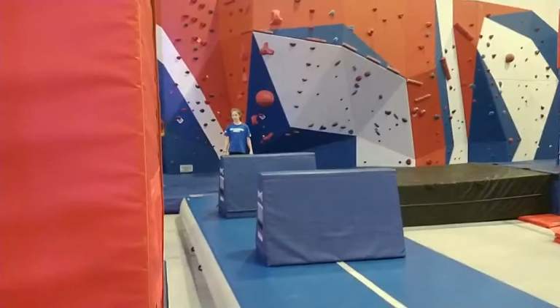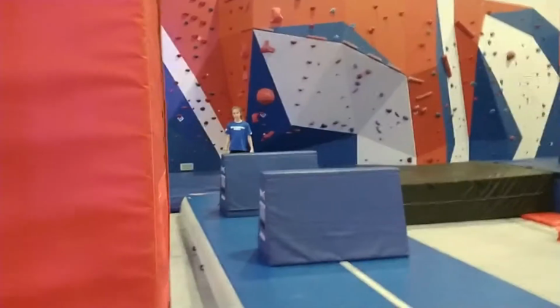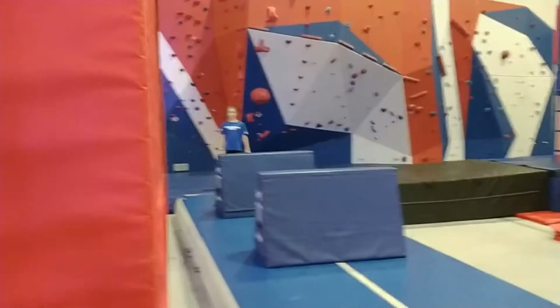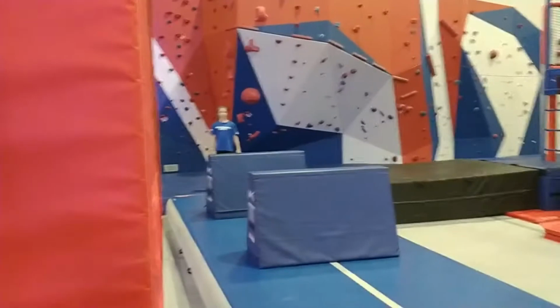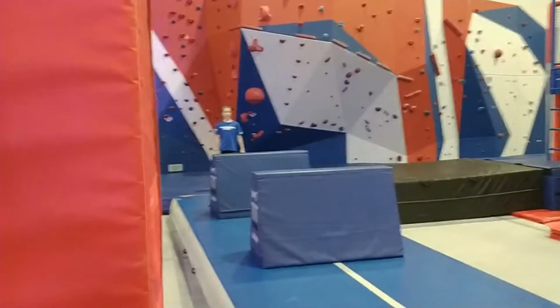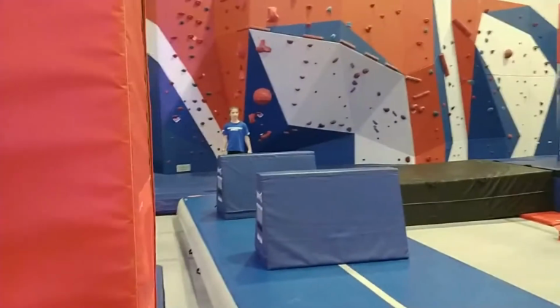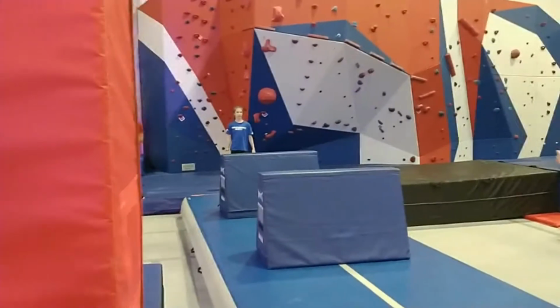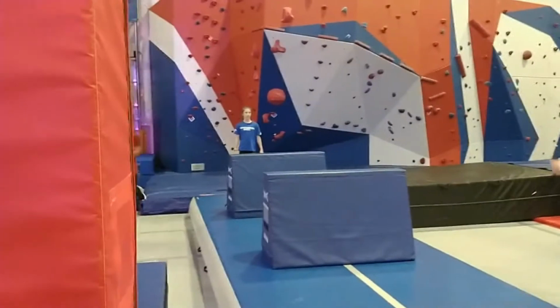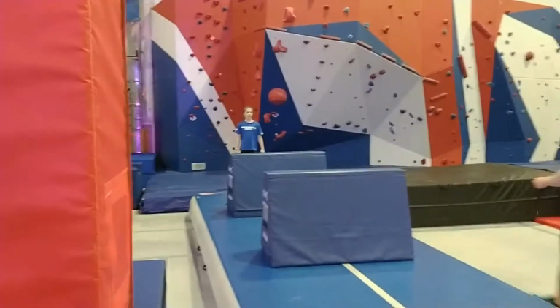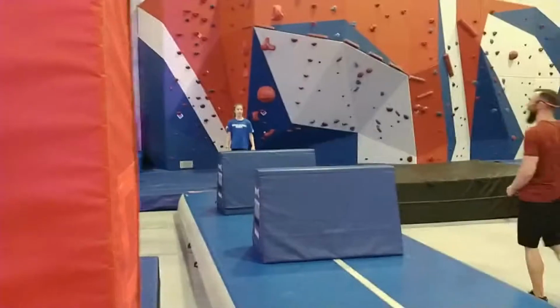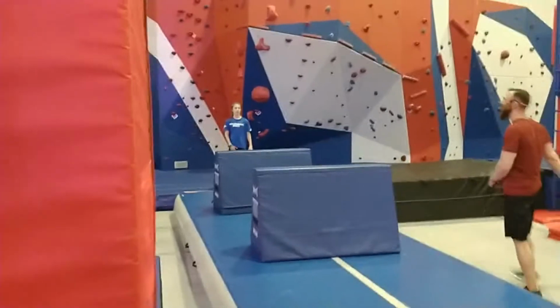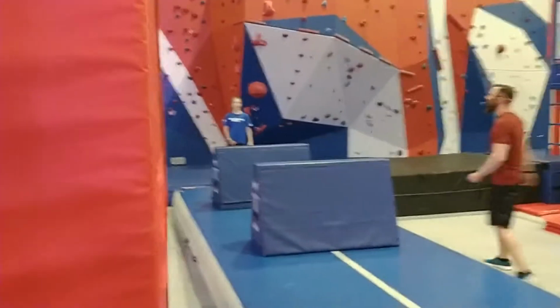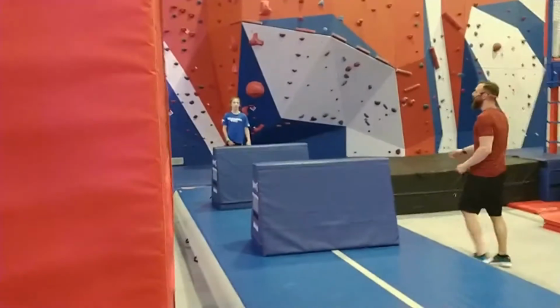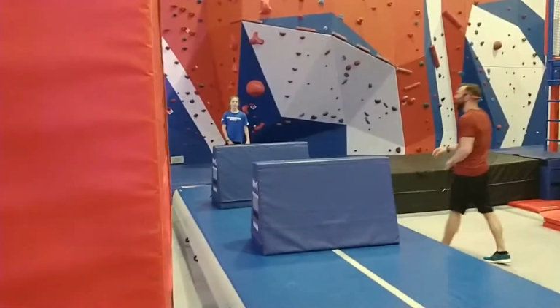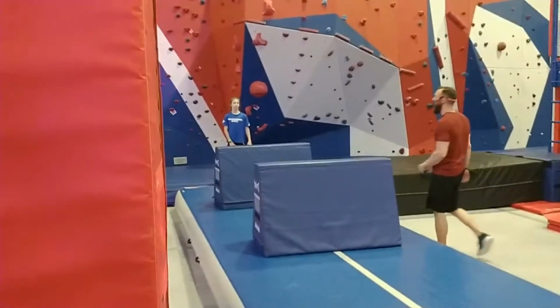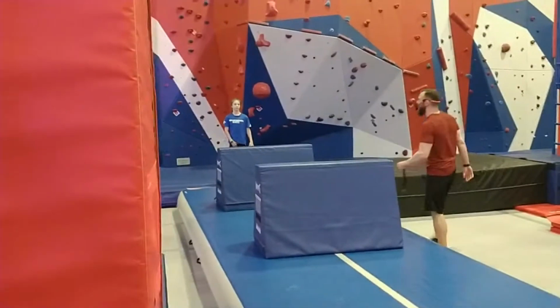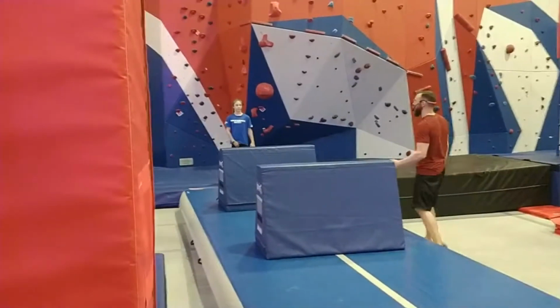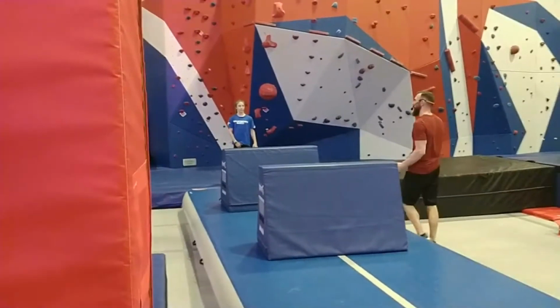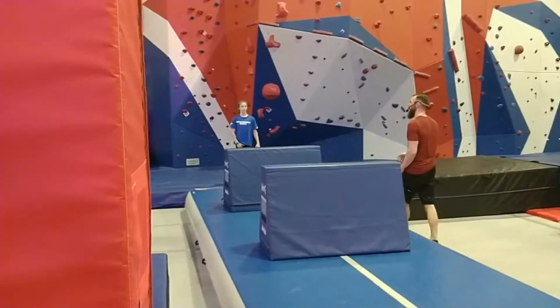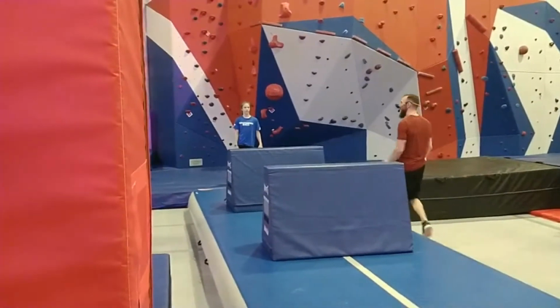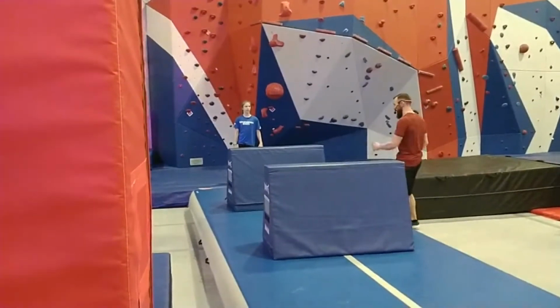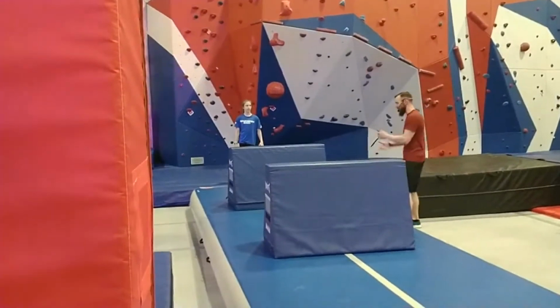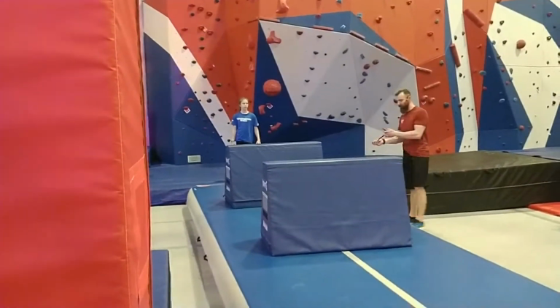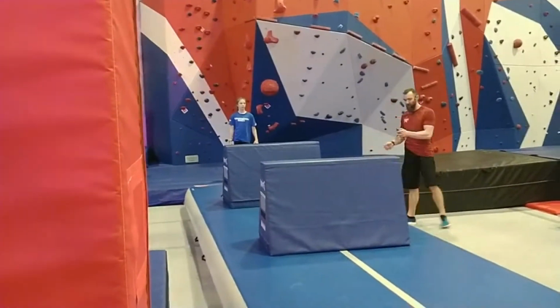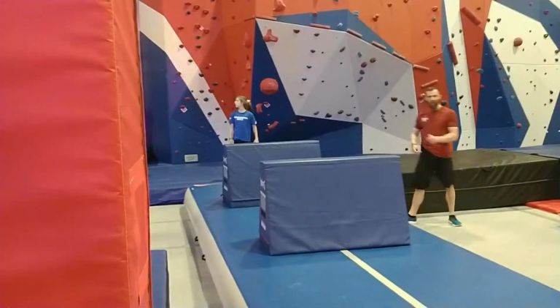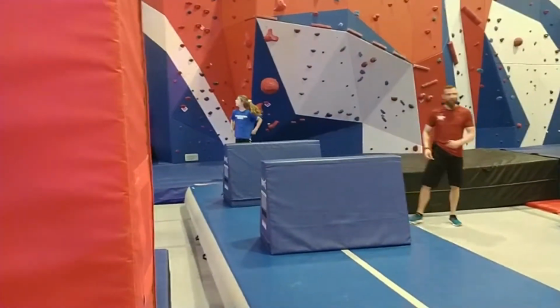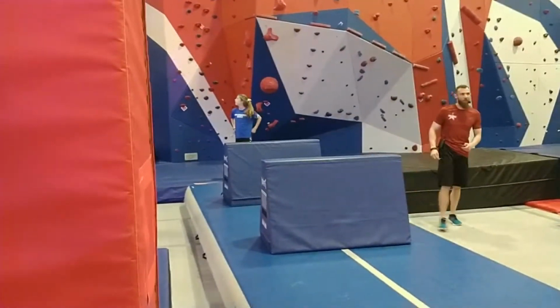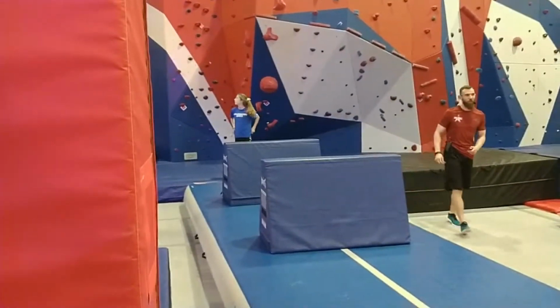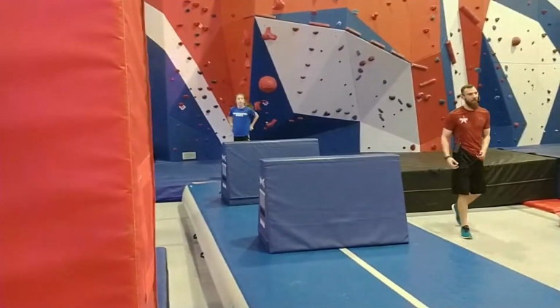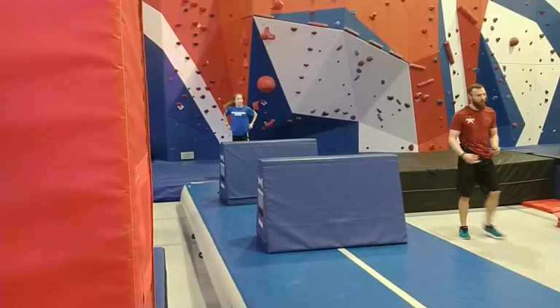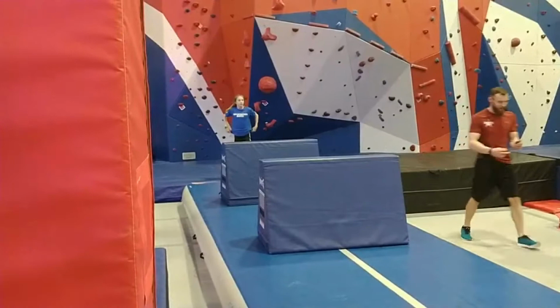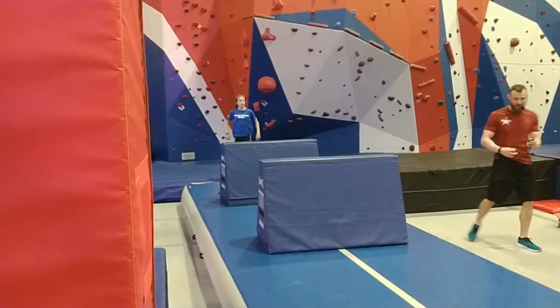Competitor, here we go, the course is set, the clock is set for 3 minutes. Stand by.